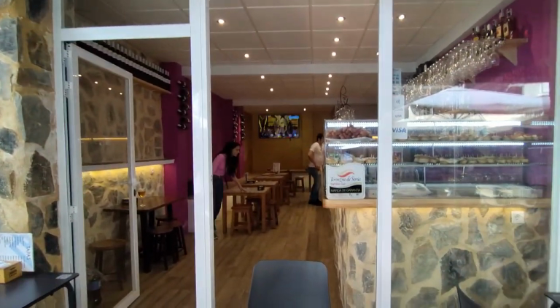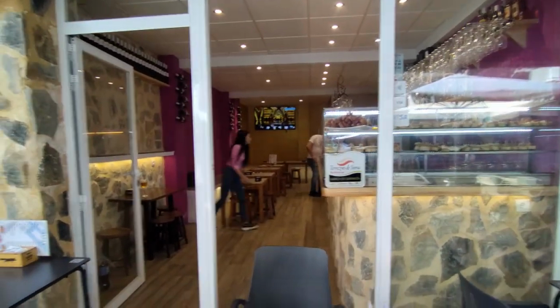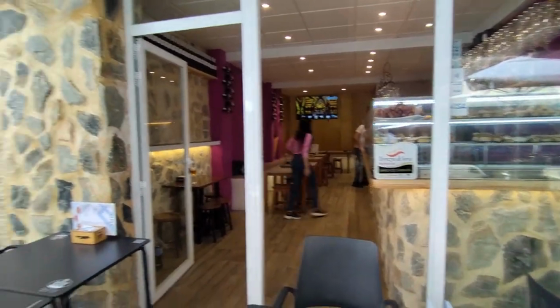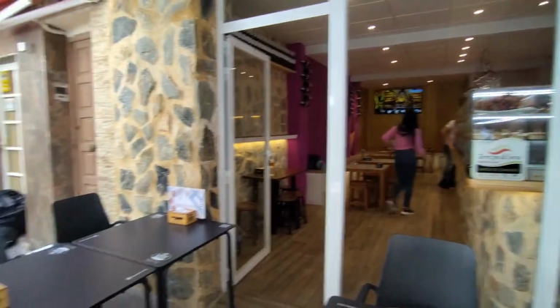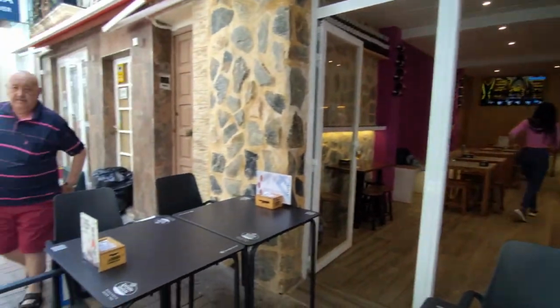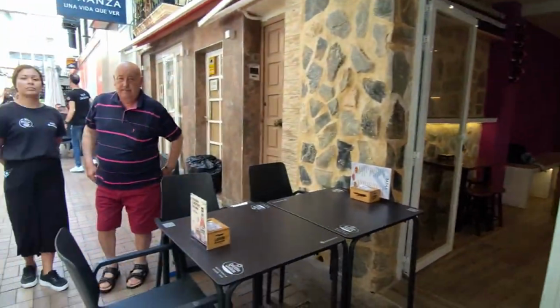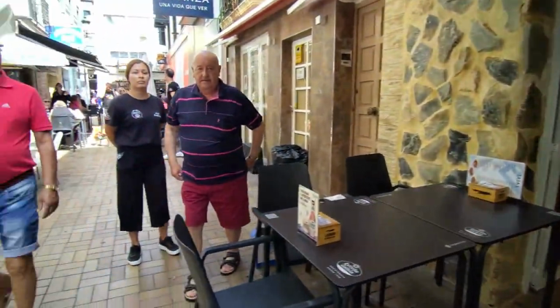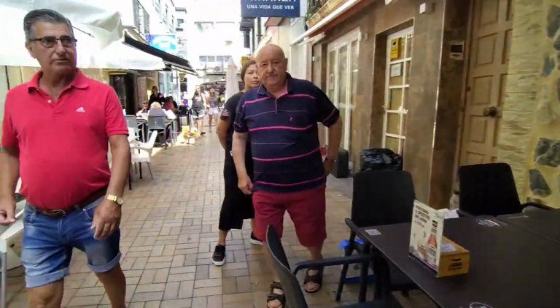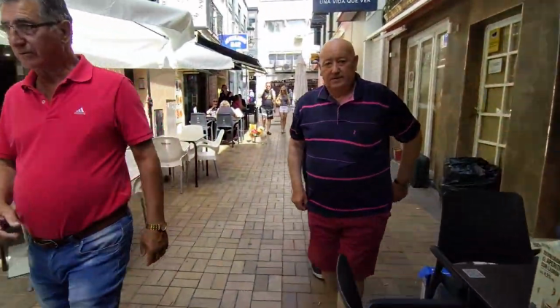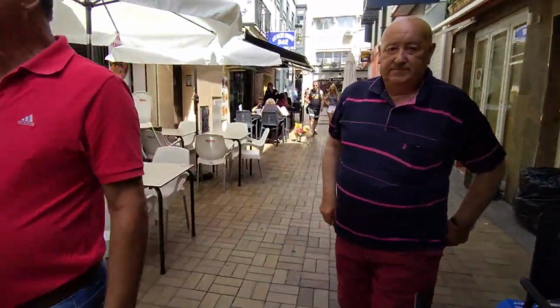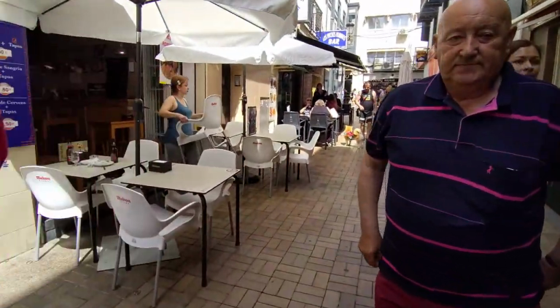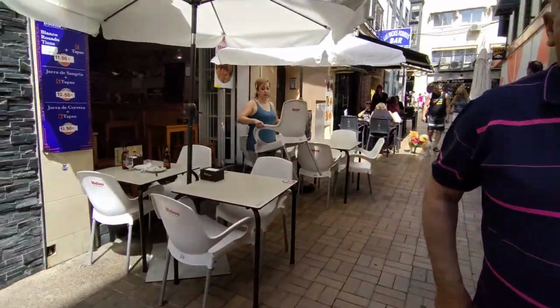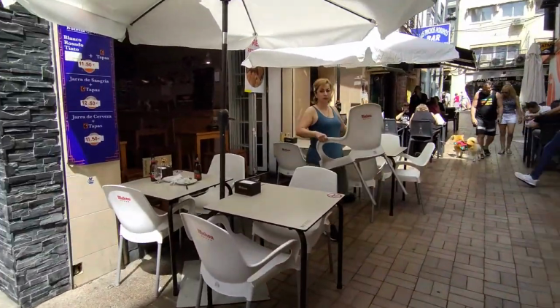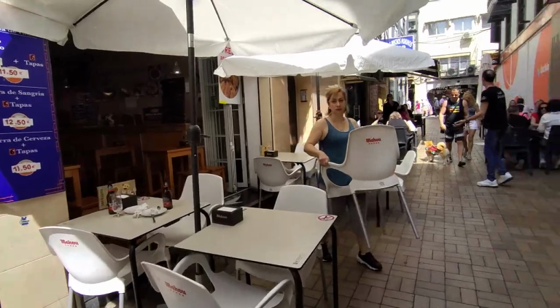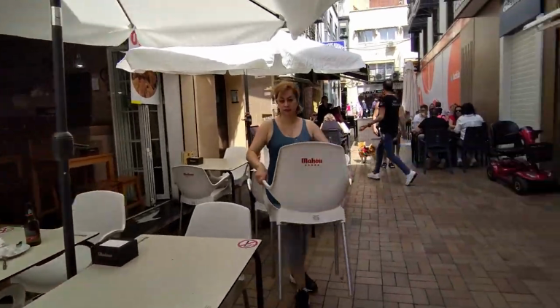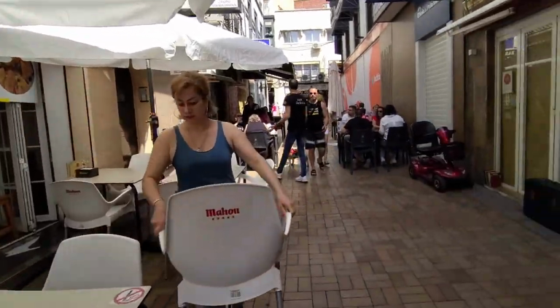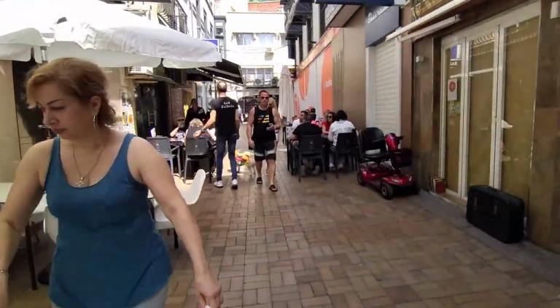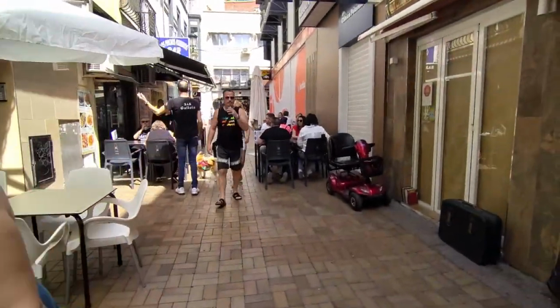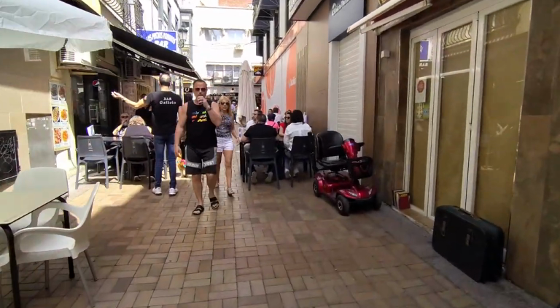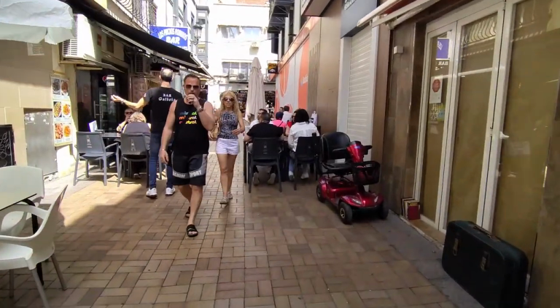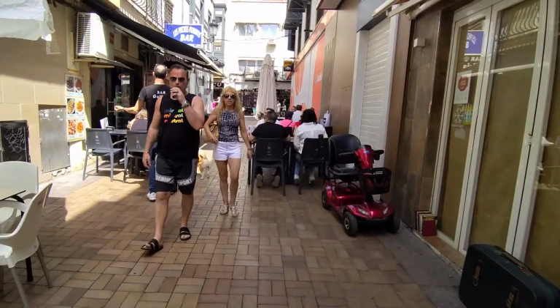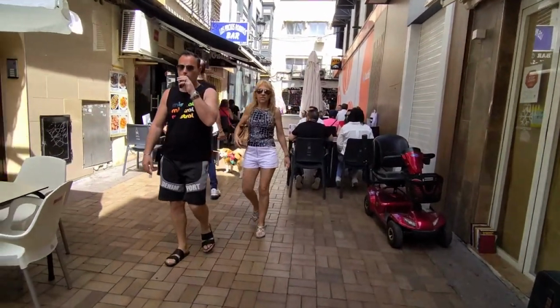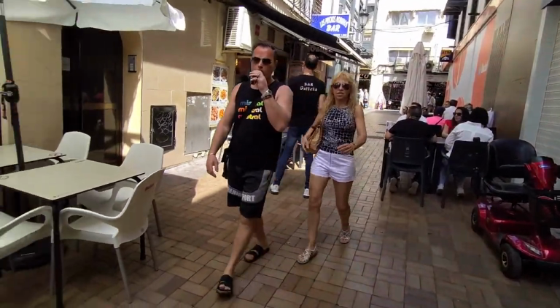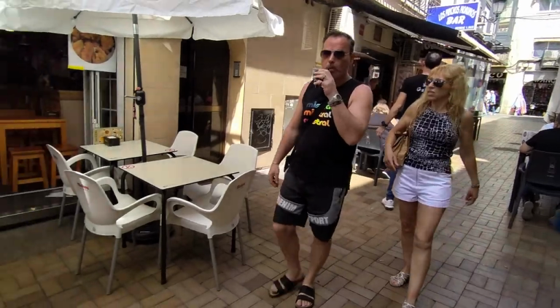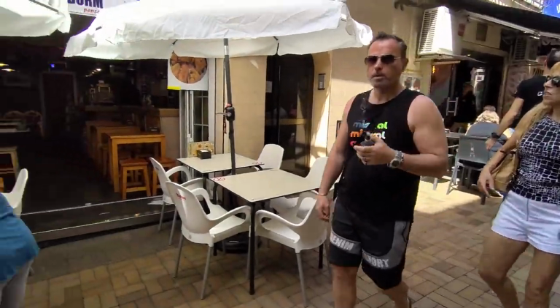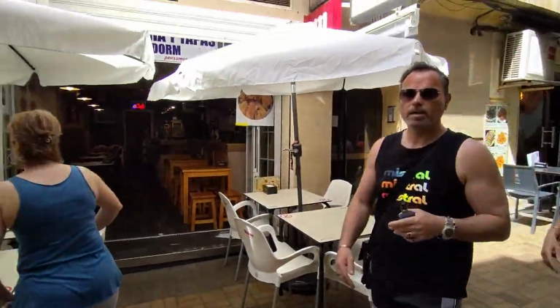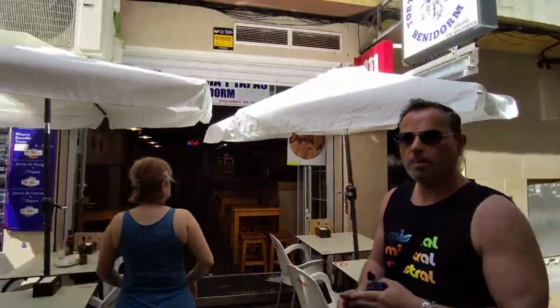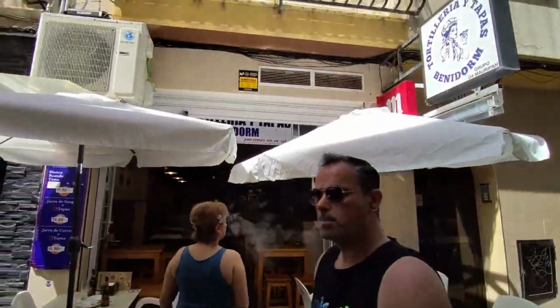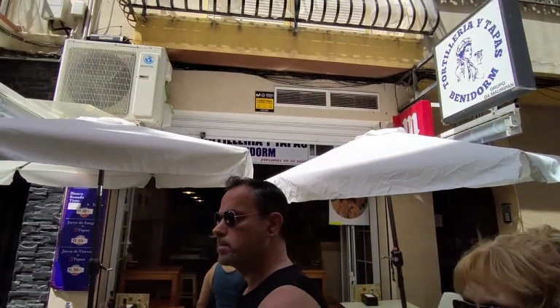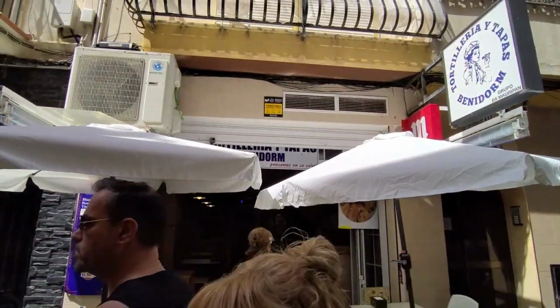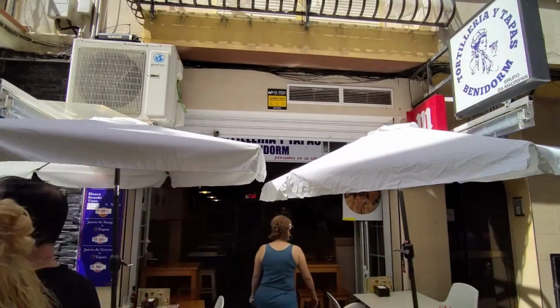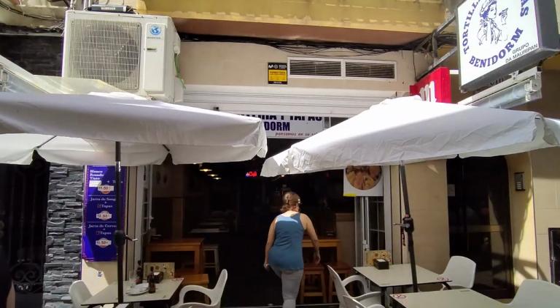Moving on, we then pass Bar Galicia with a further selection of mouth-watering tapas to try, and adjacent is the Los Pinchos Marunos Bar, who have been here serving their delicious marinated meat skewers since 1968 and who often have queues outside when they are open in the evening.